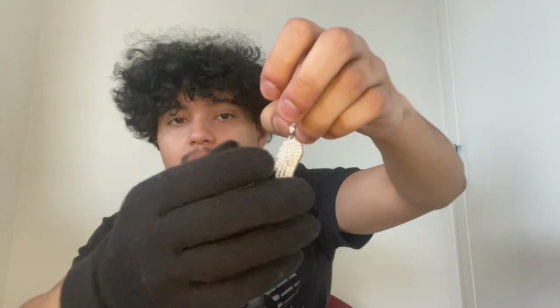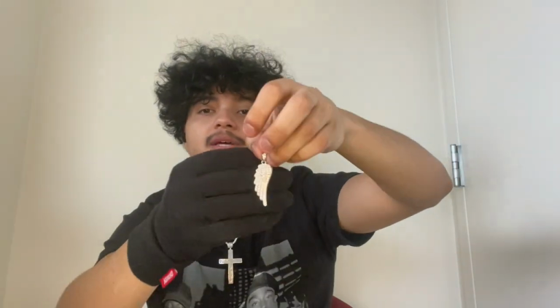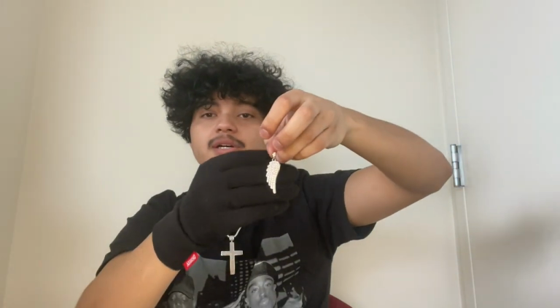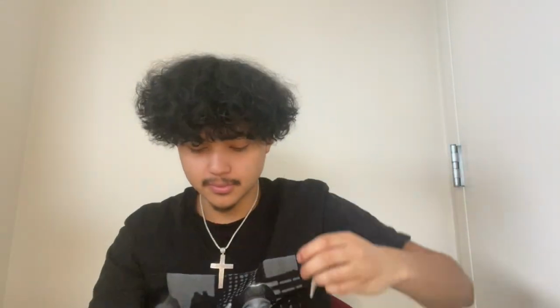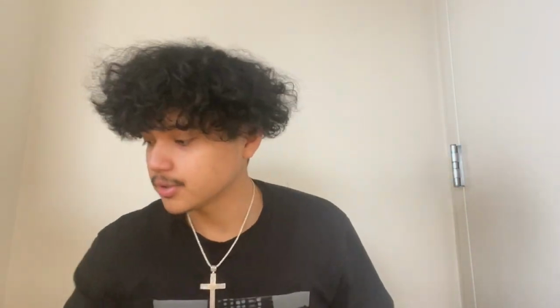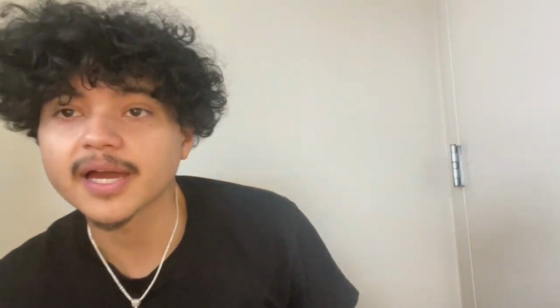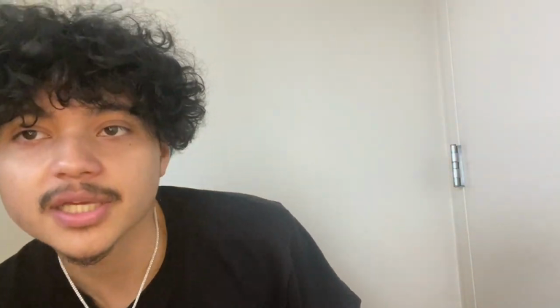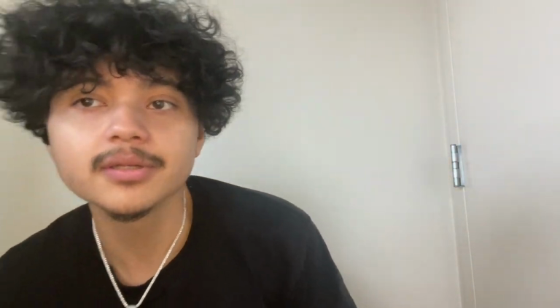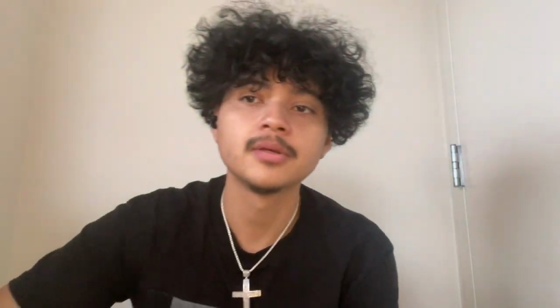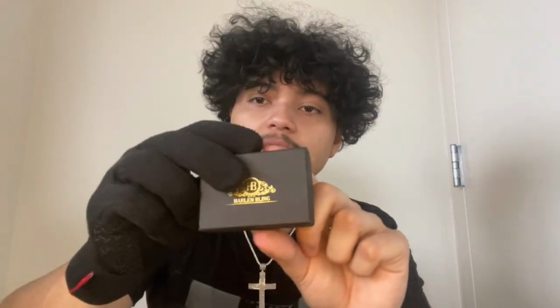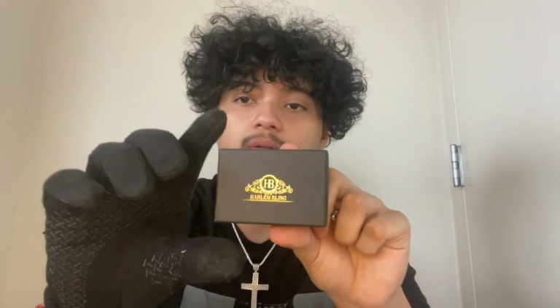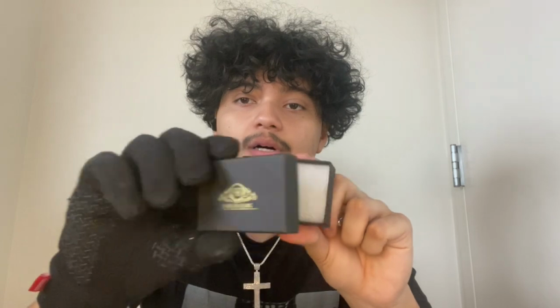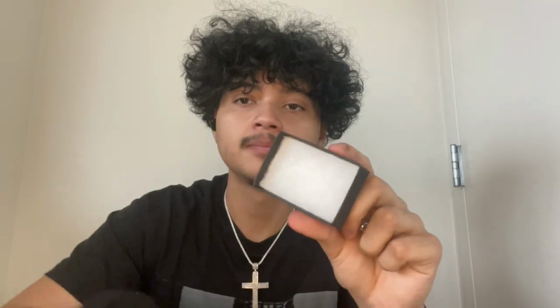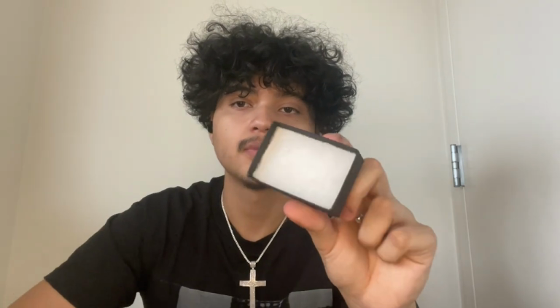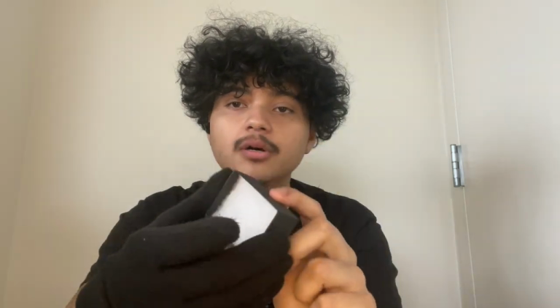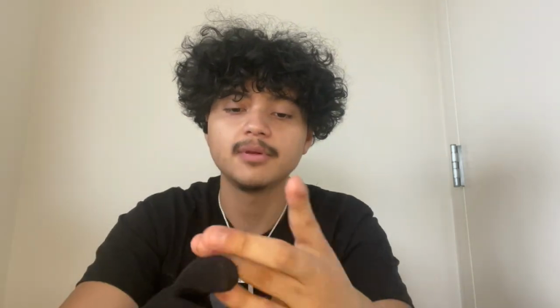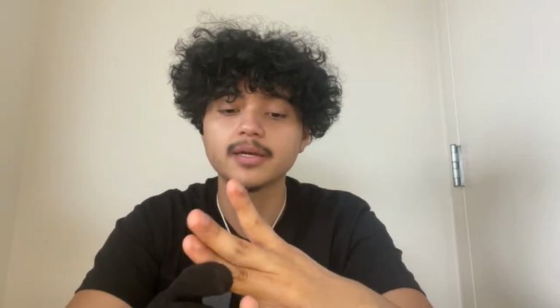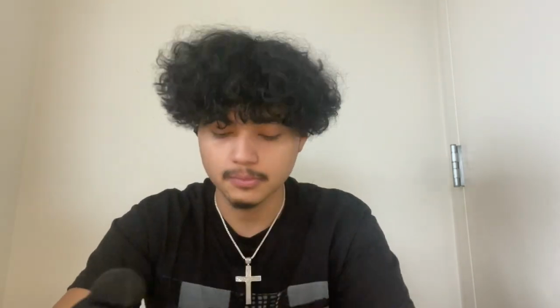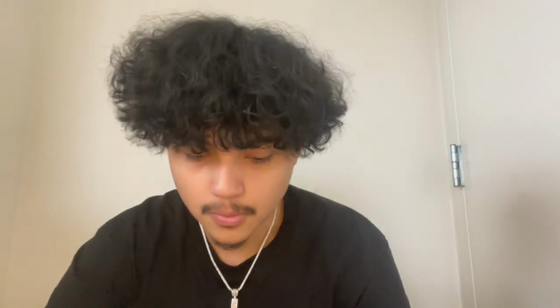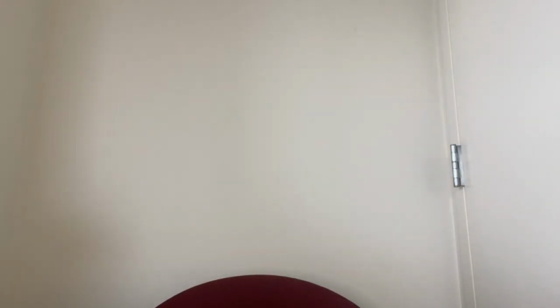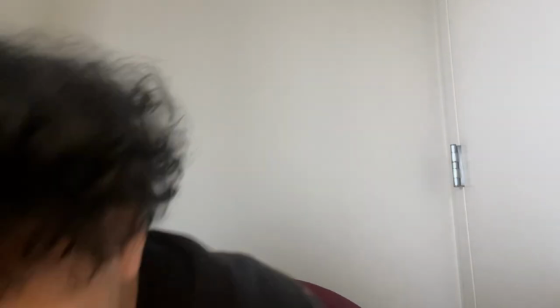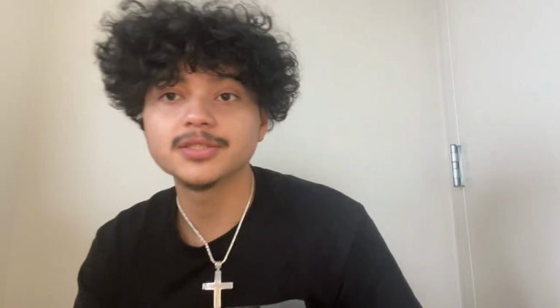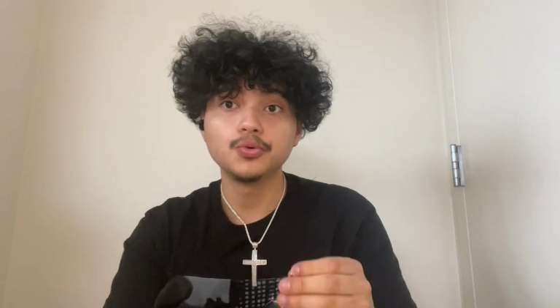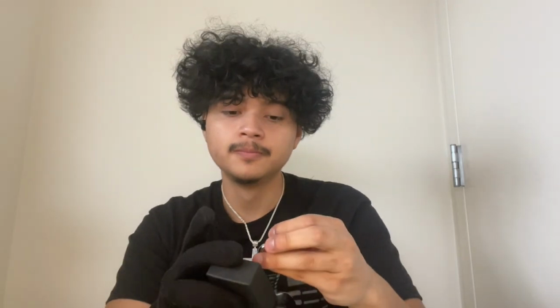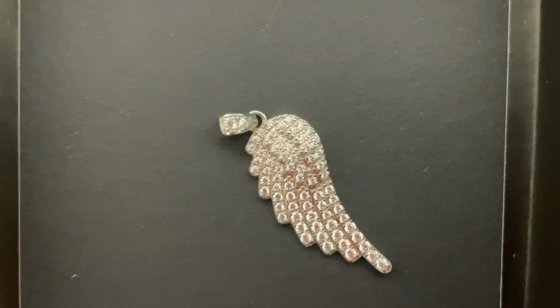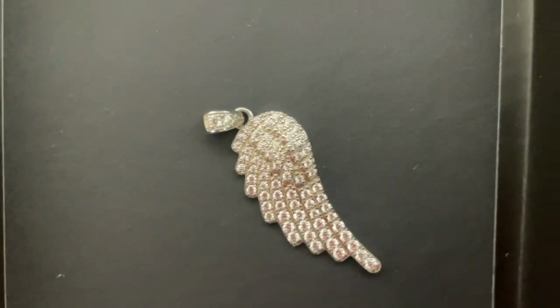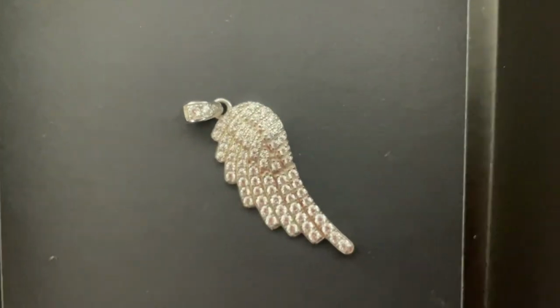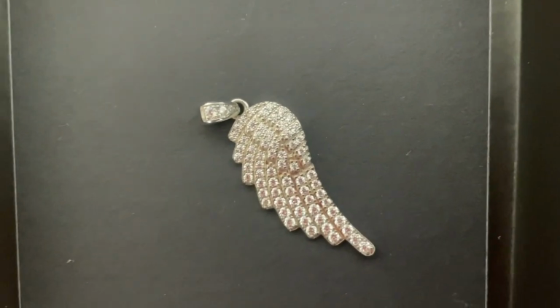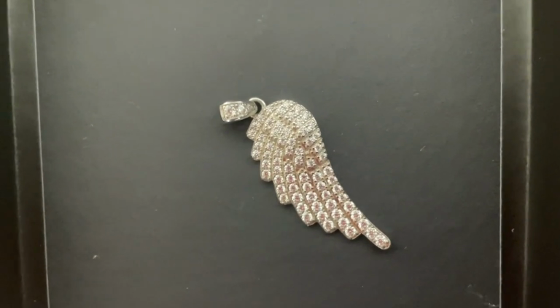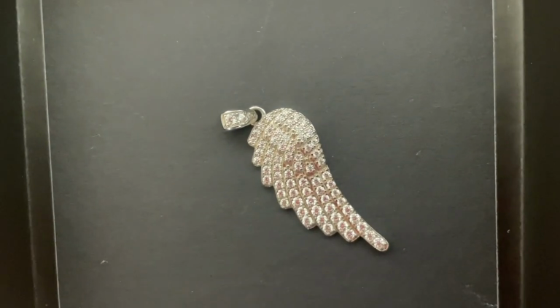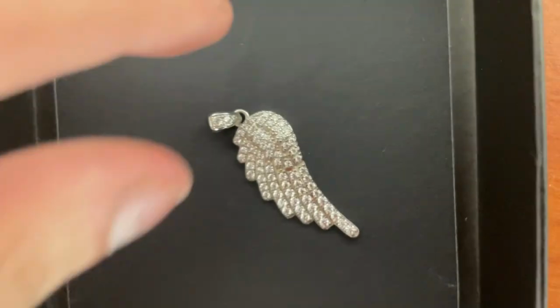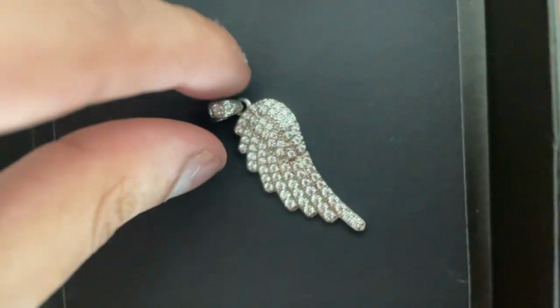I'll show you the packaging it came in — just a classic Harlem Bling box, came in a bag. Oh, I dropped it! Guys, look at this thing — it's so cute, just look at it.